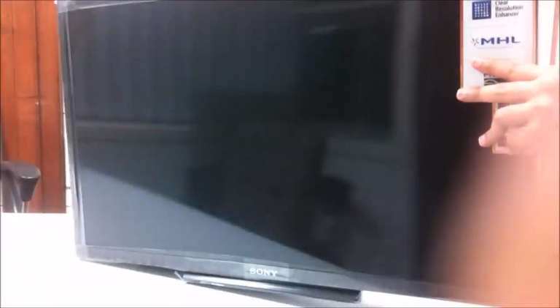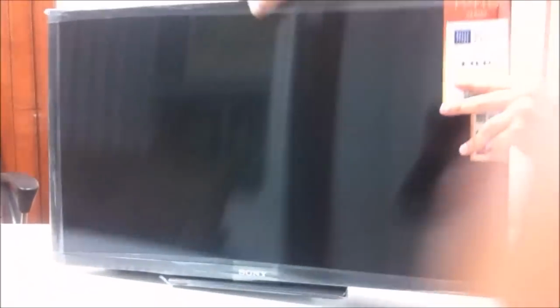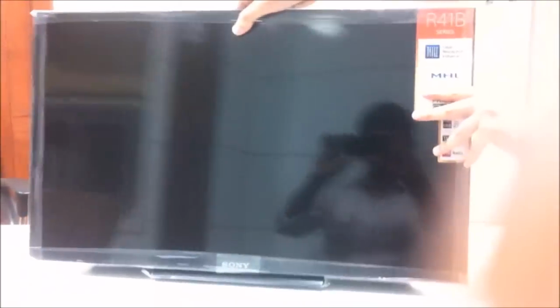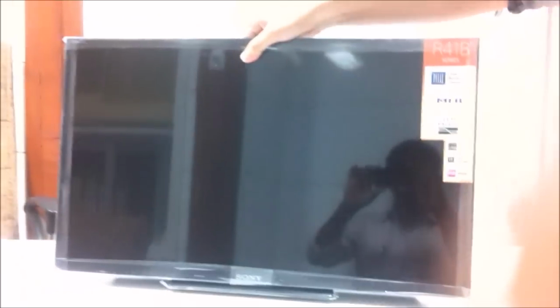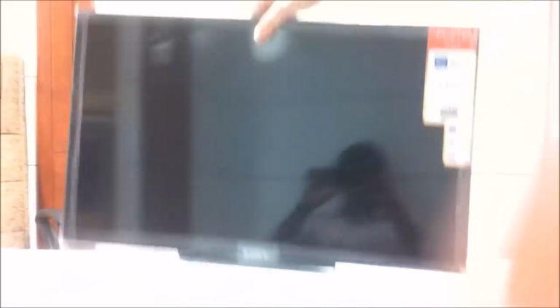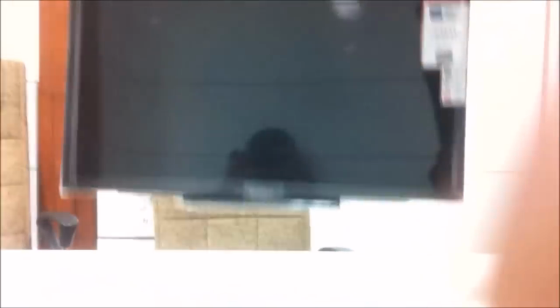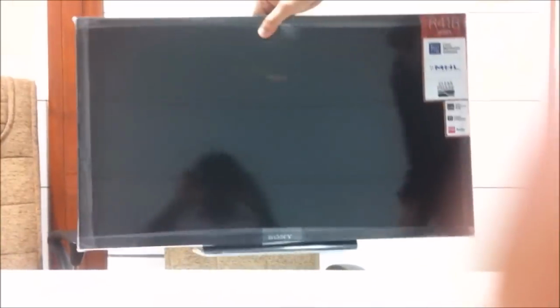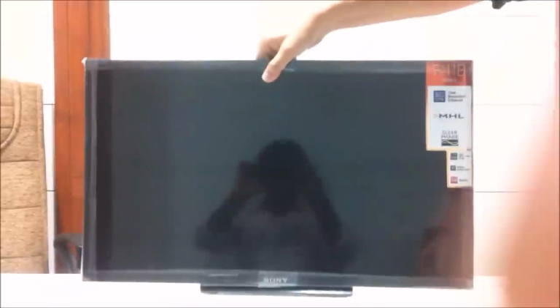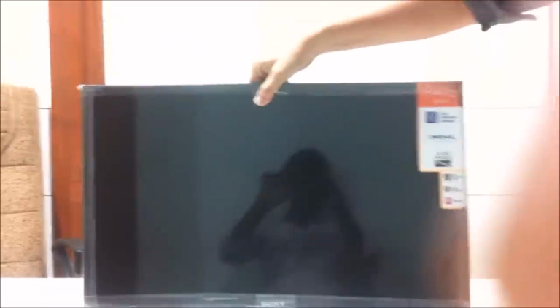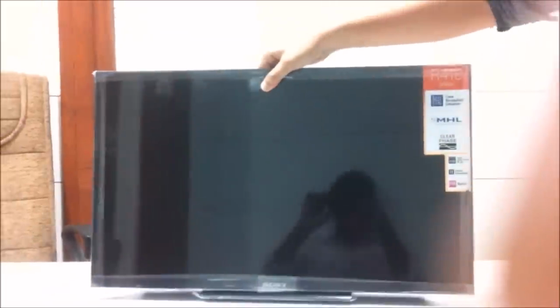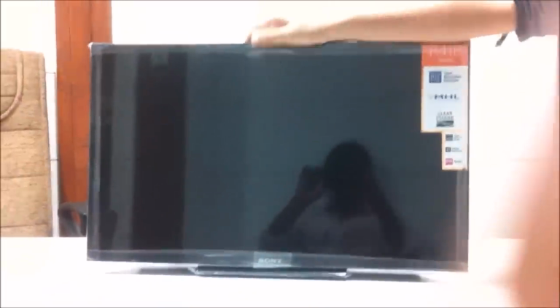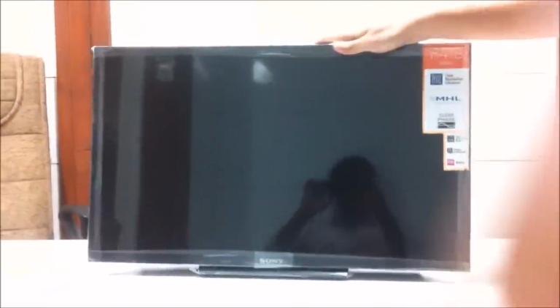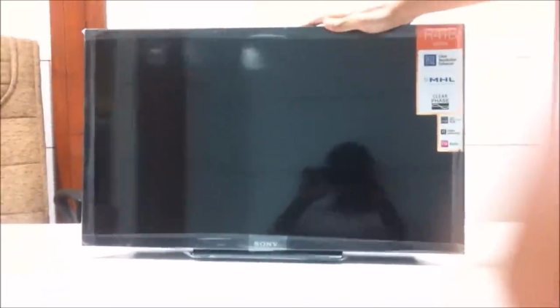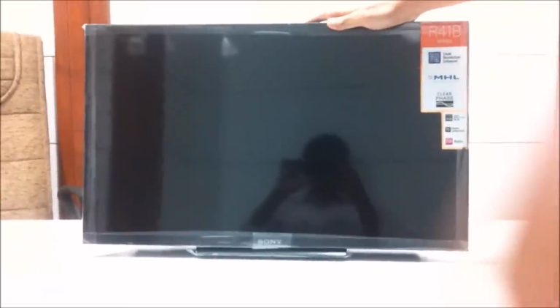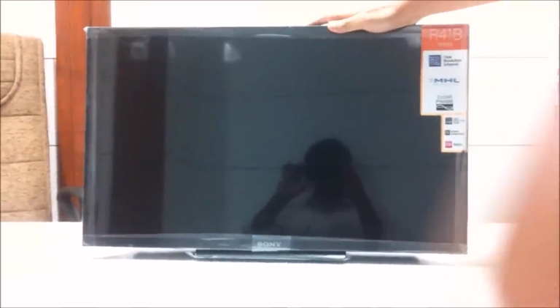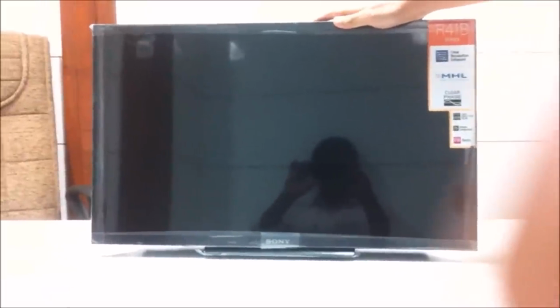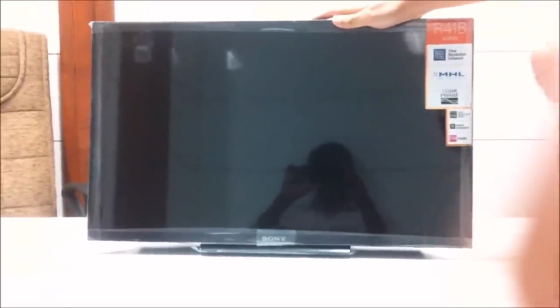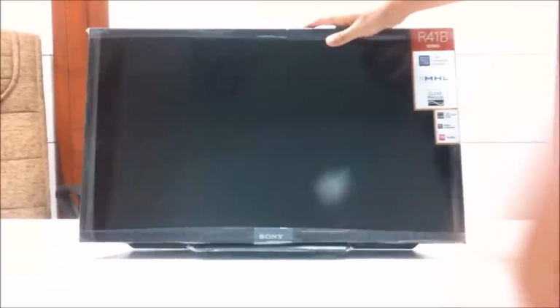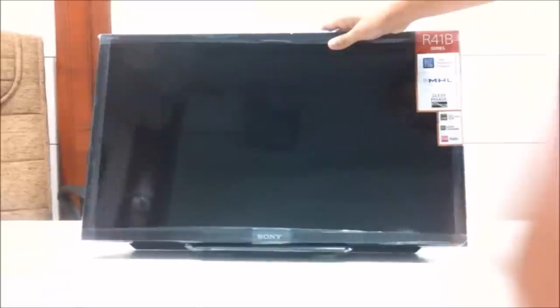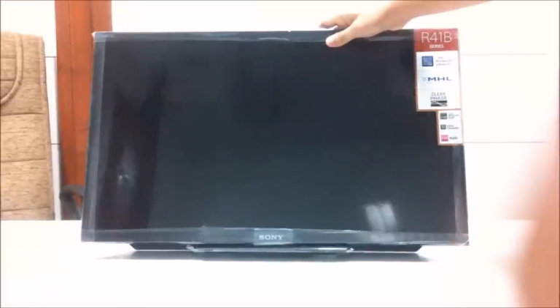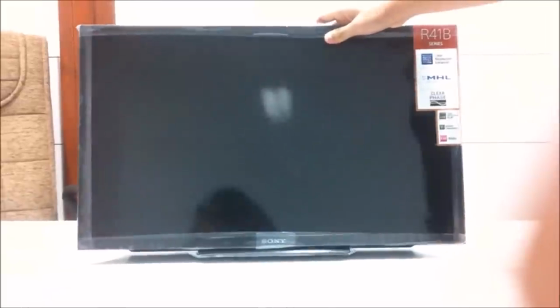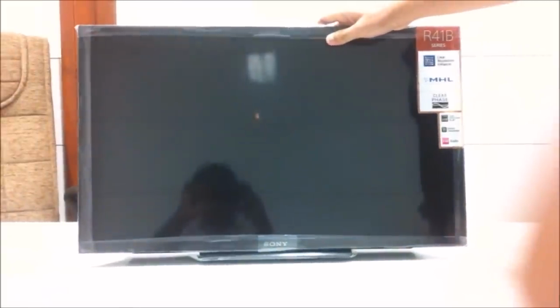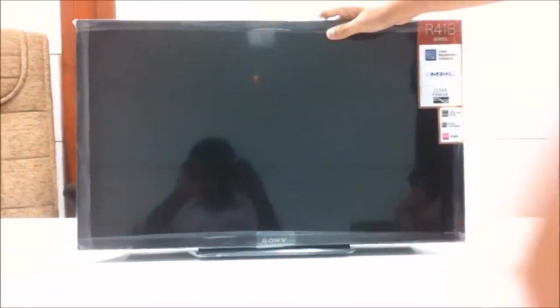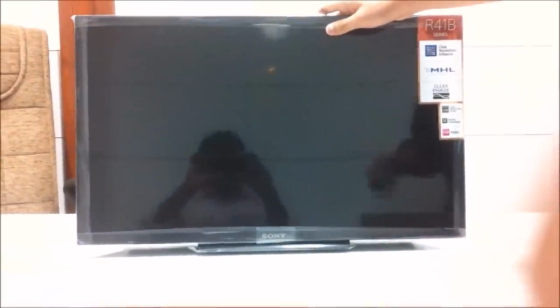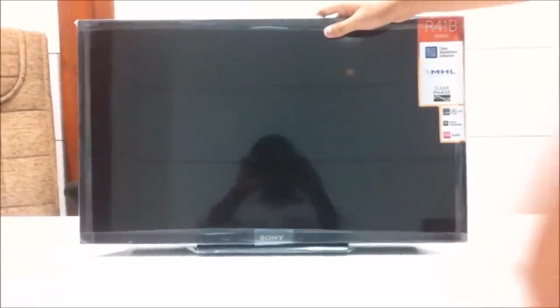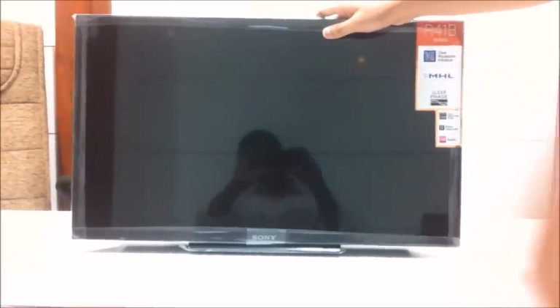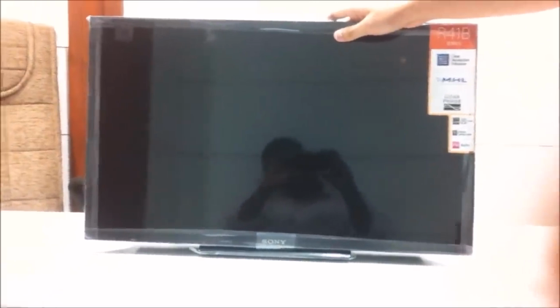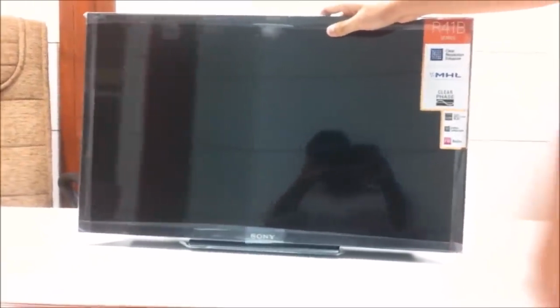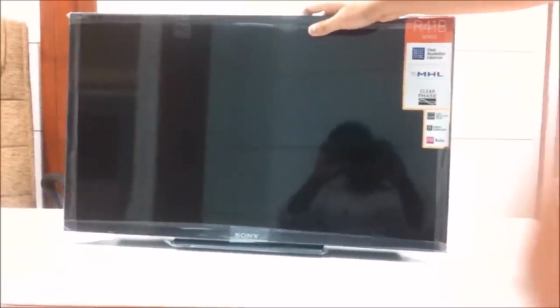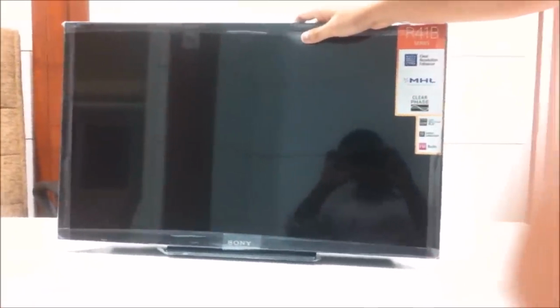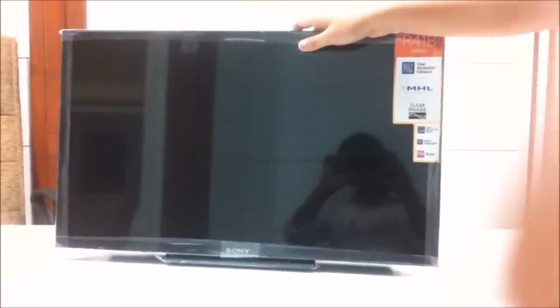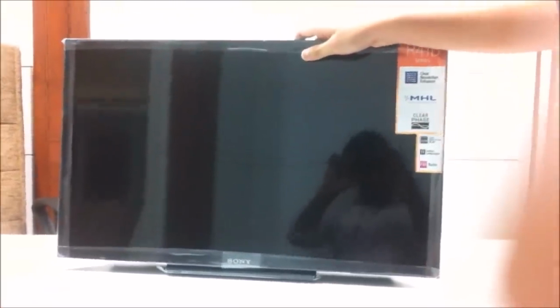And this is the TV — pretty light, a very very light TV. 28 inch. Well, that was it guys. Any doubts or issues, post in the comment section below and I'll make sure to help you out. That will be it — thanks for watching.